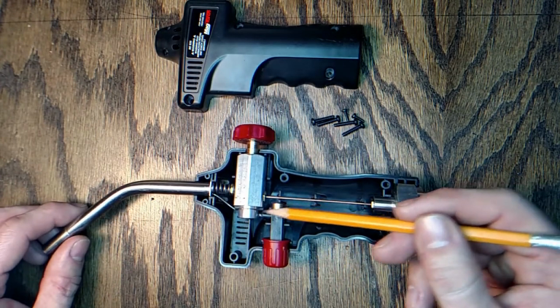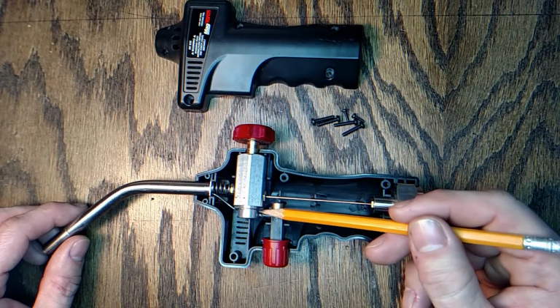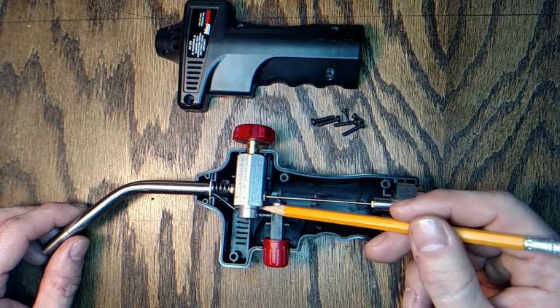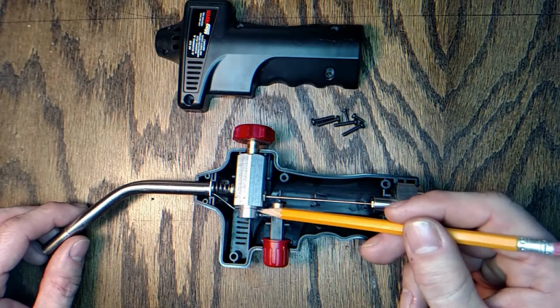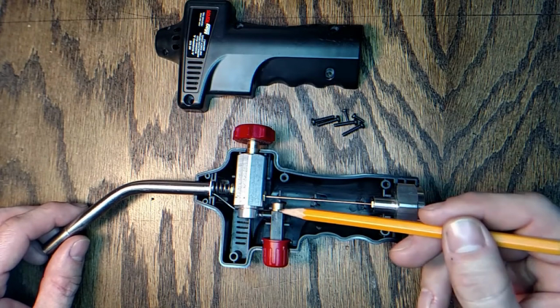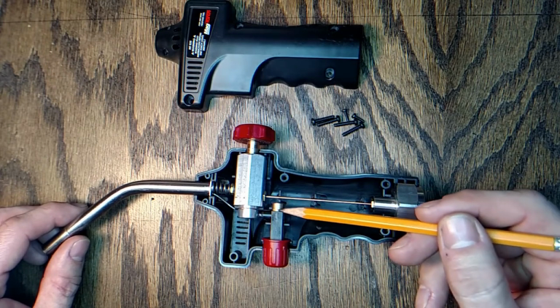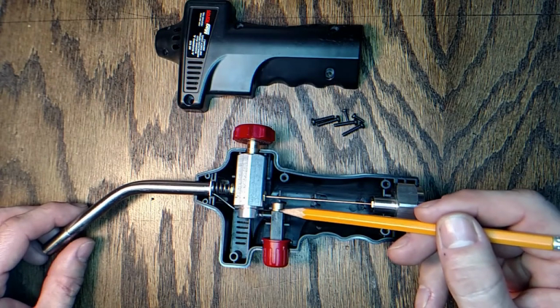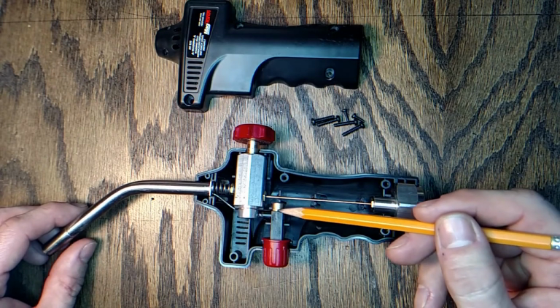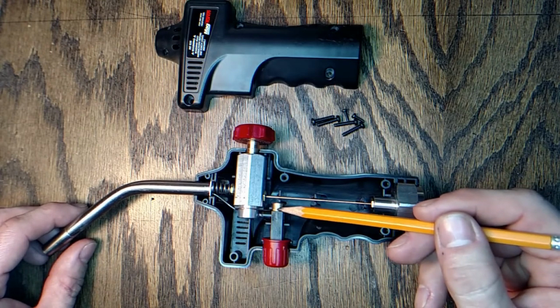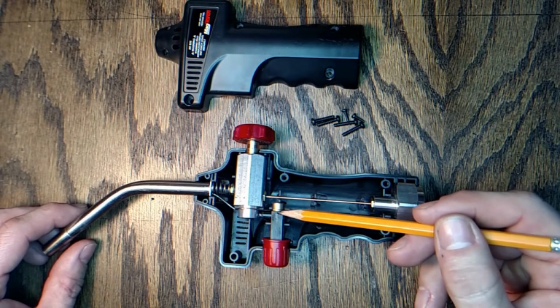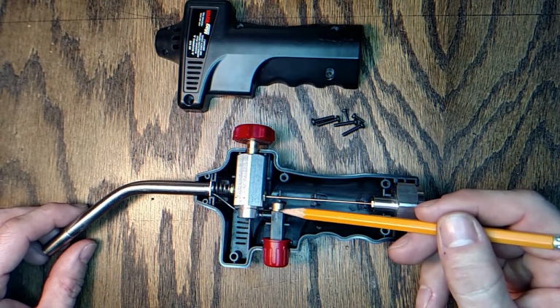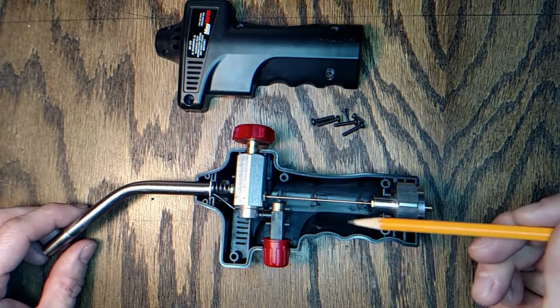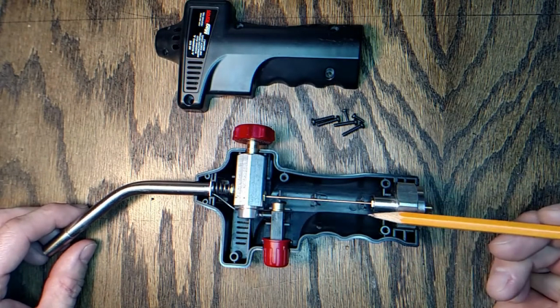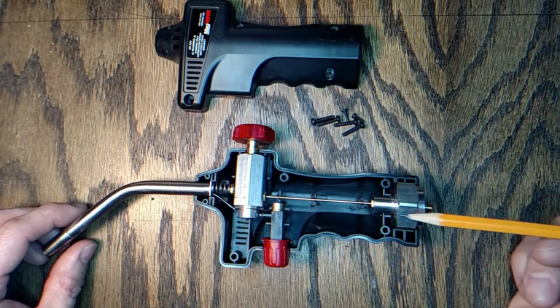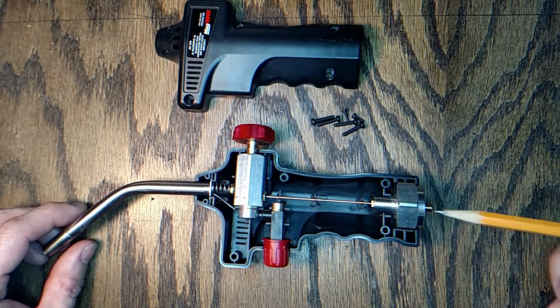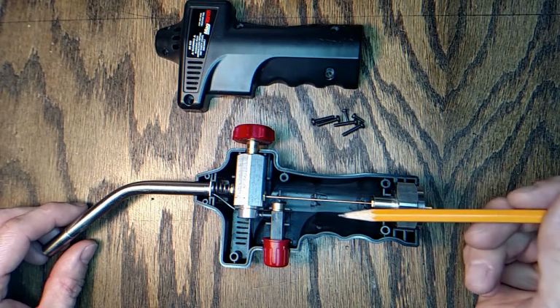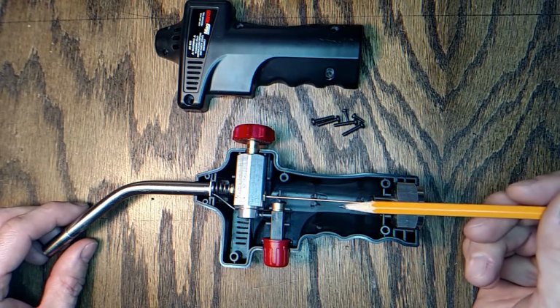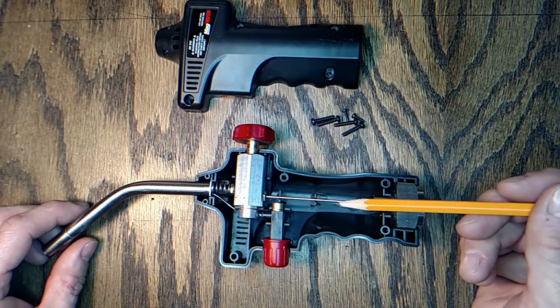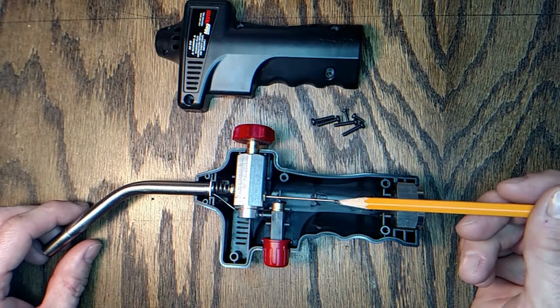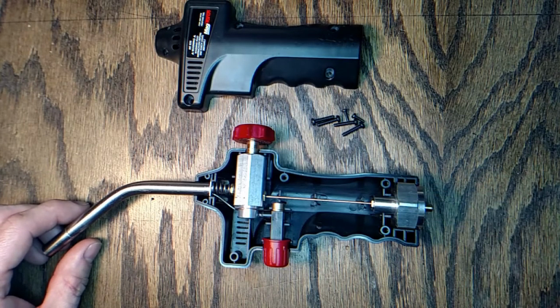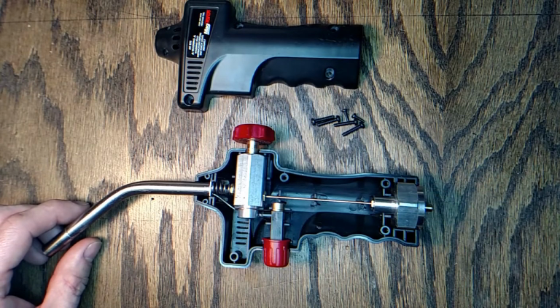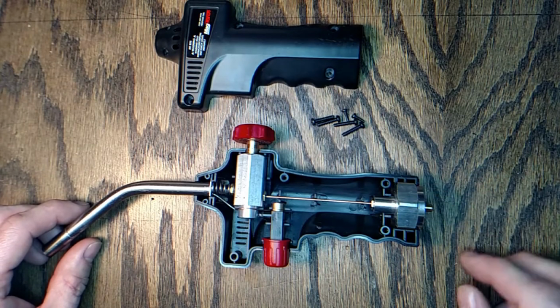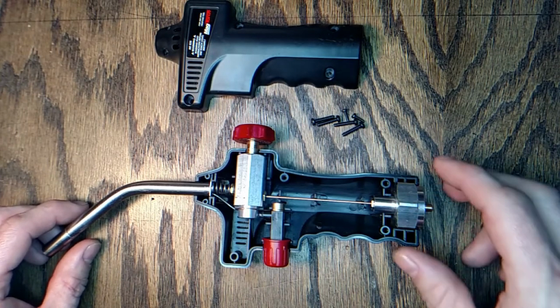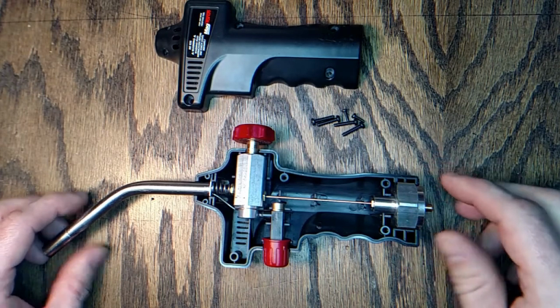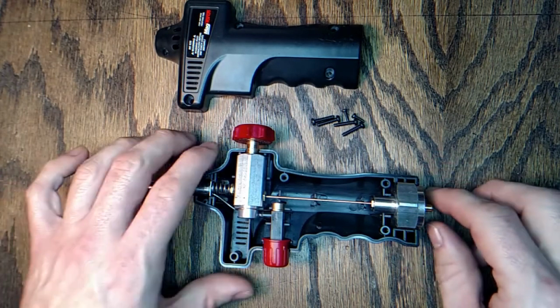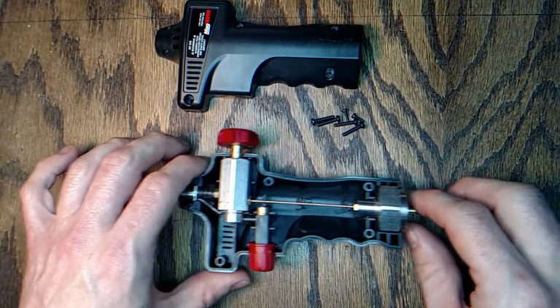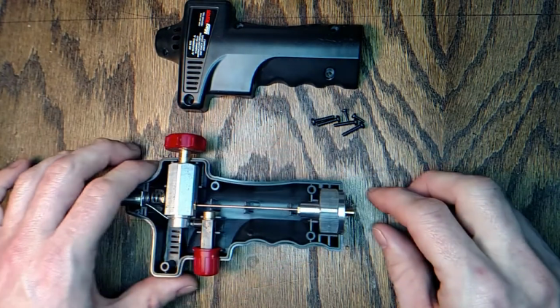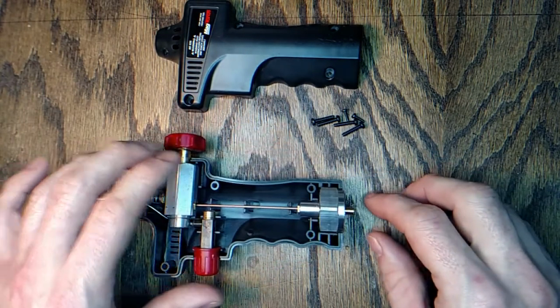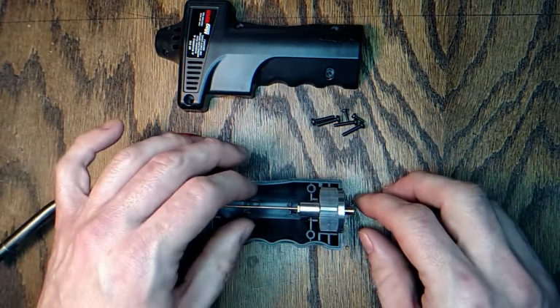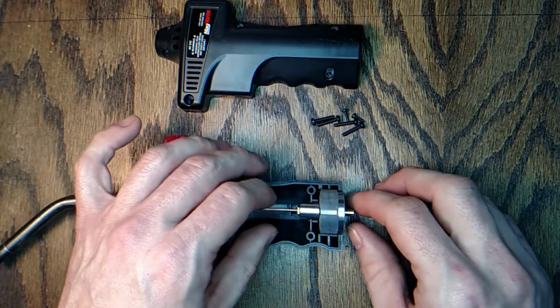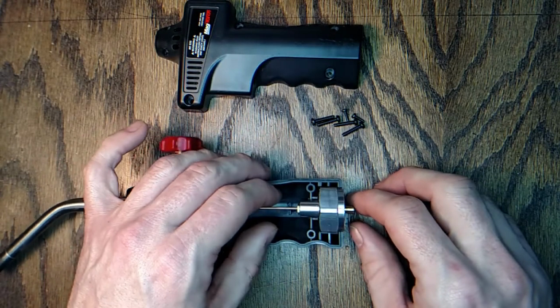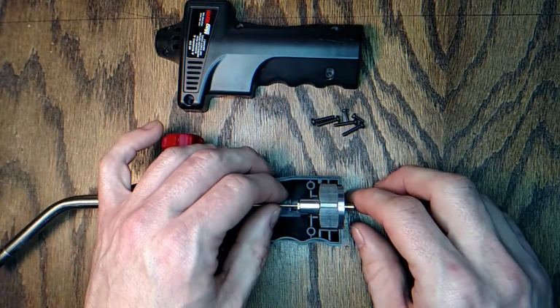Because this clip is loose, it very well could have had a spark inside the handle with that propane blowing in the handle, and it could have blown the whole thing up right in my hand.